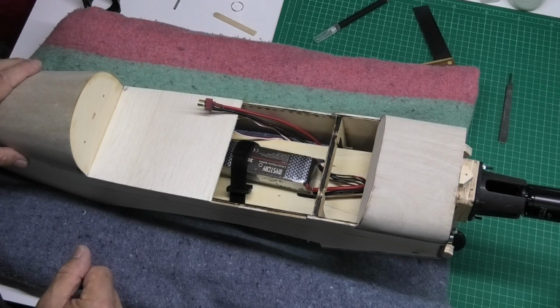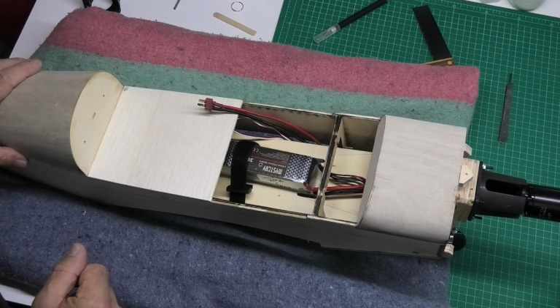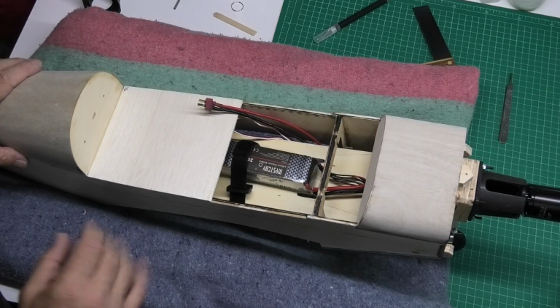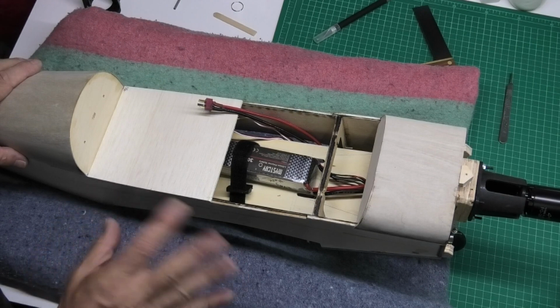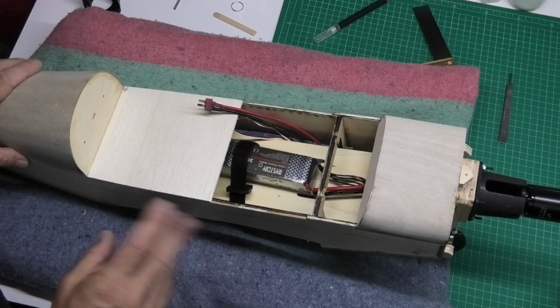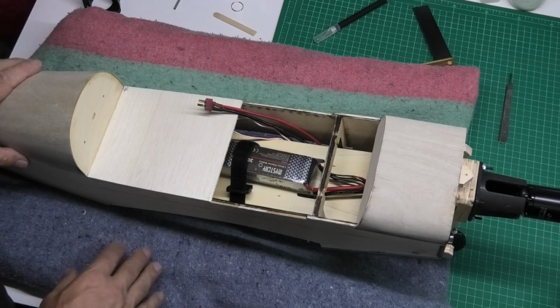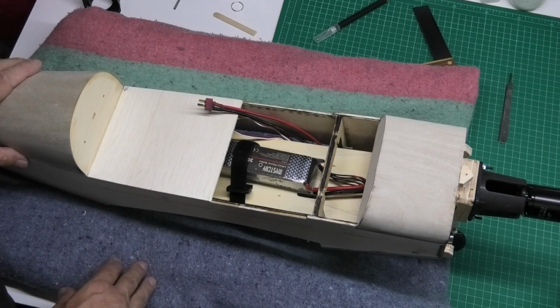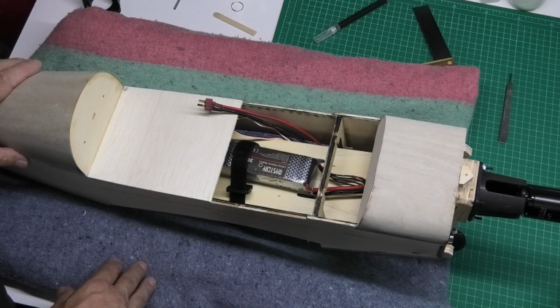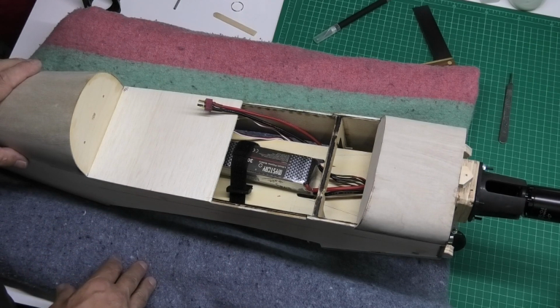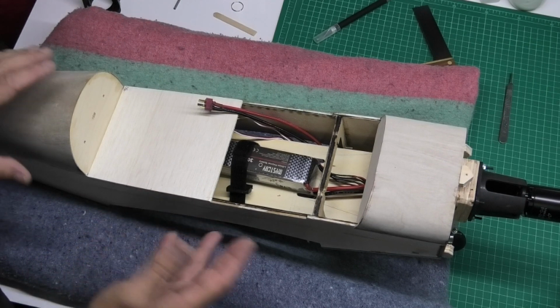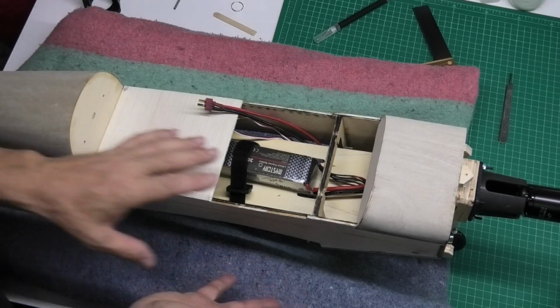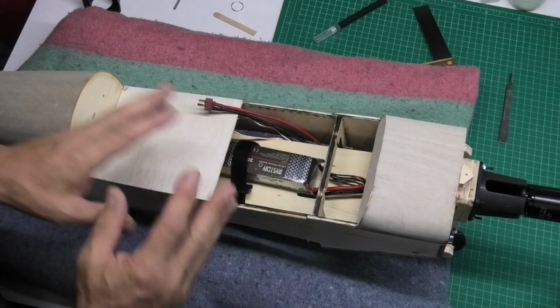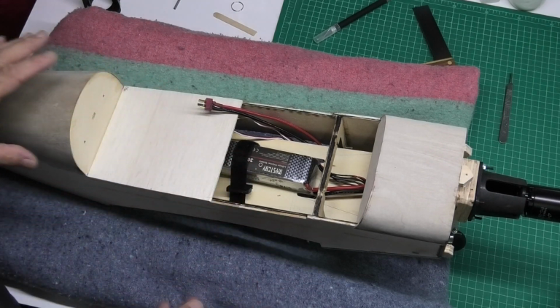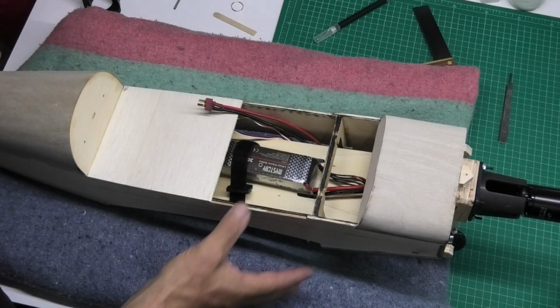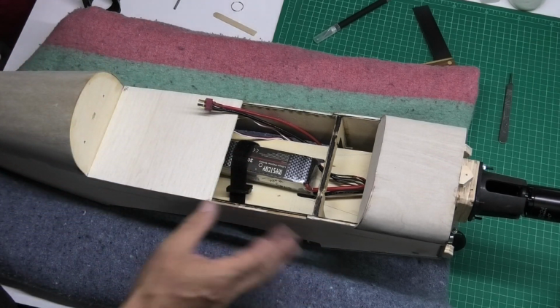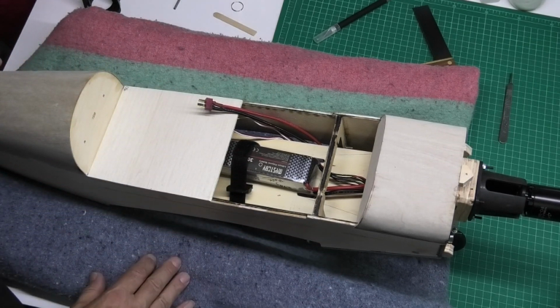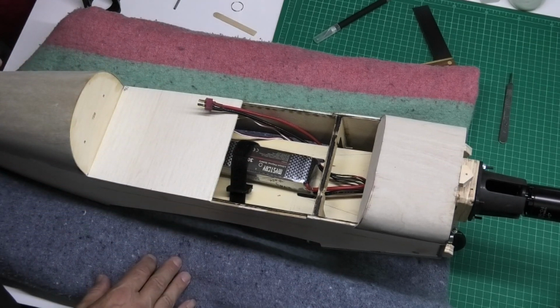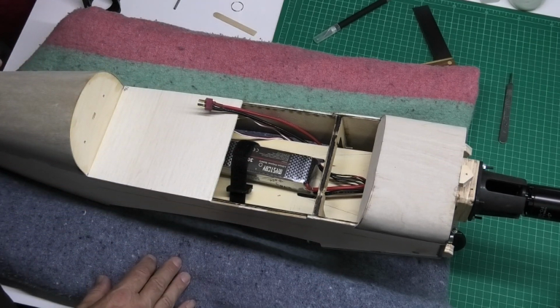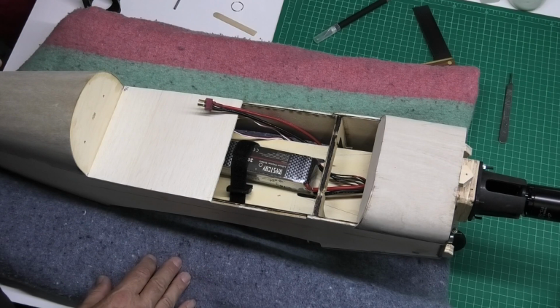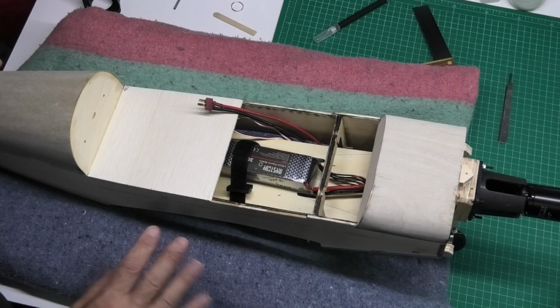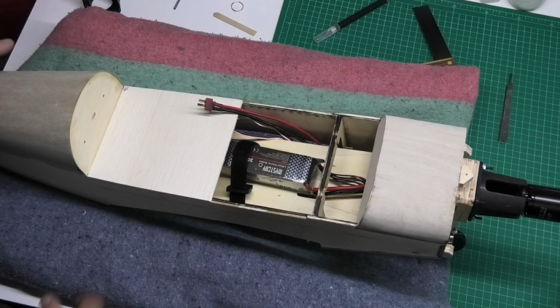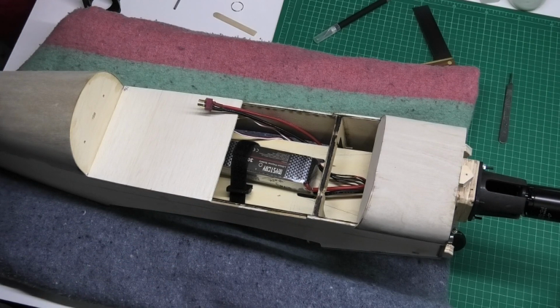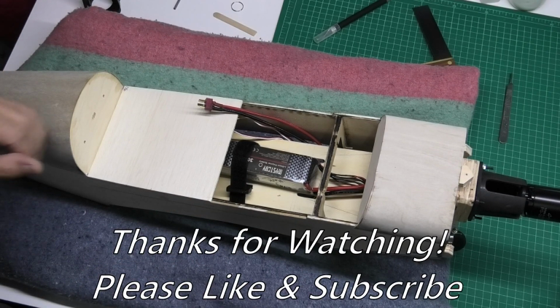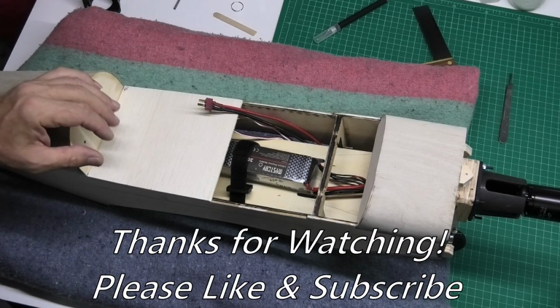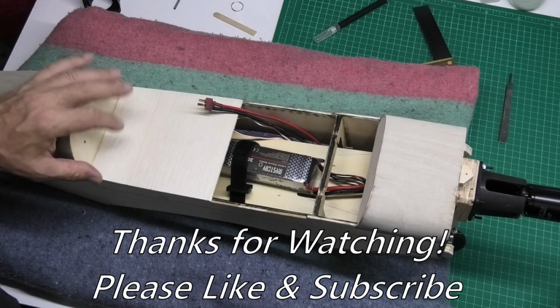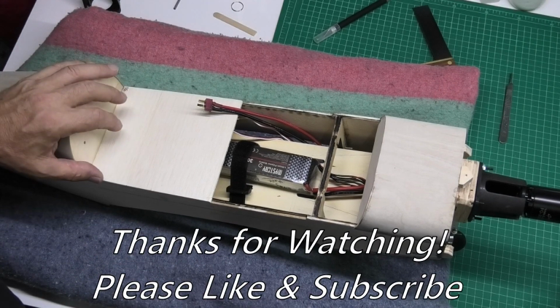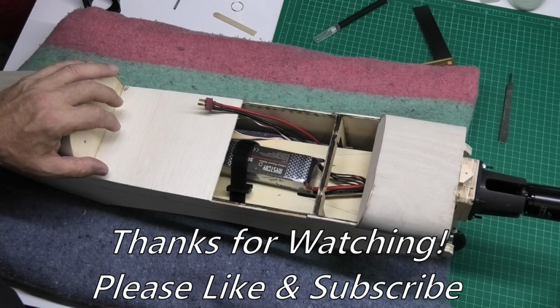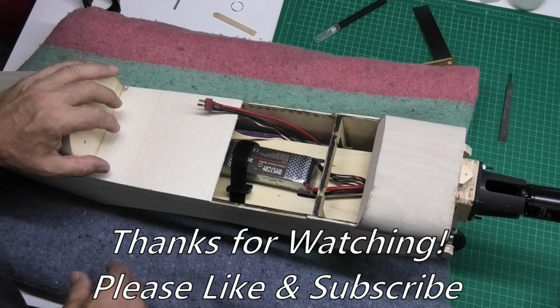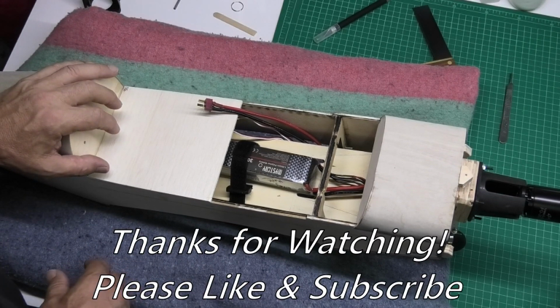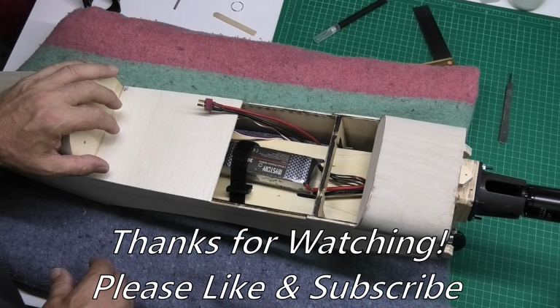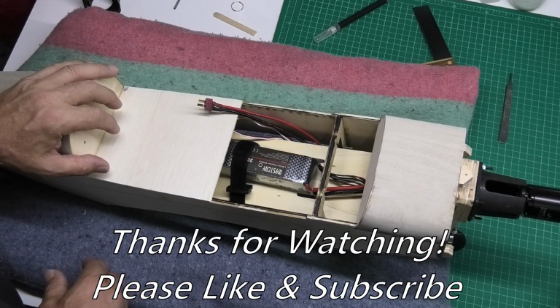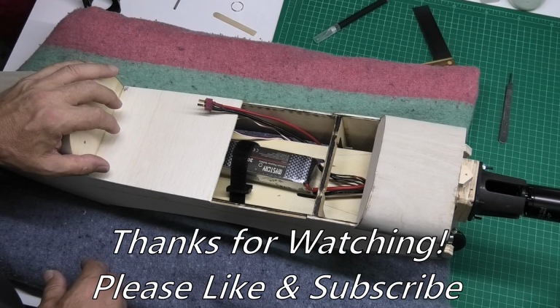There are a couple of minor things I've got to do, and then I'm going to take all the electronics back out again. It will be time to start covering the fuselage, which will be quite exciting.